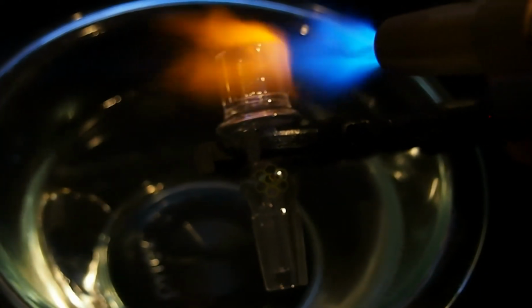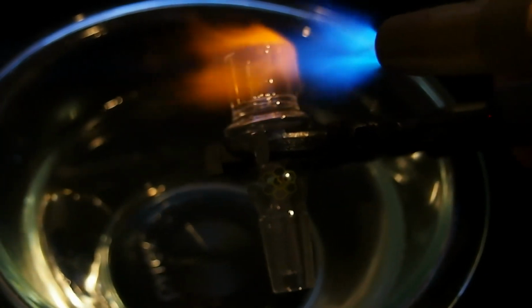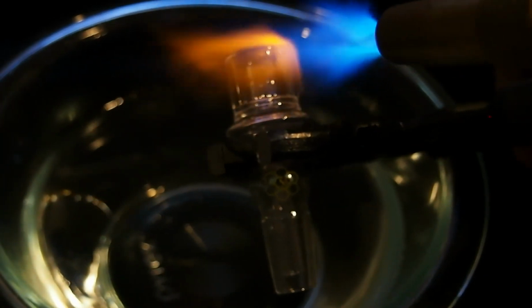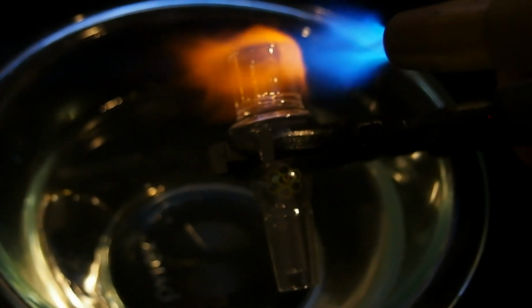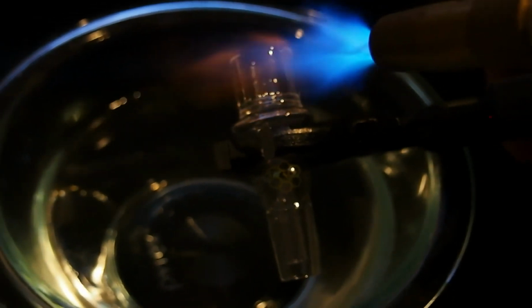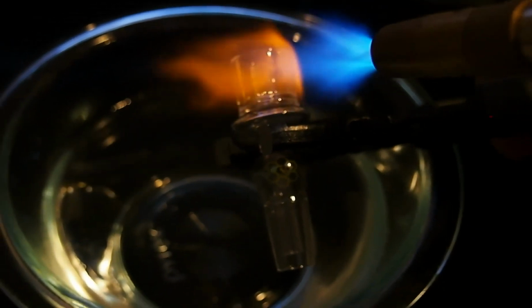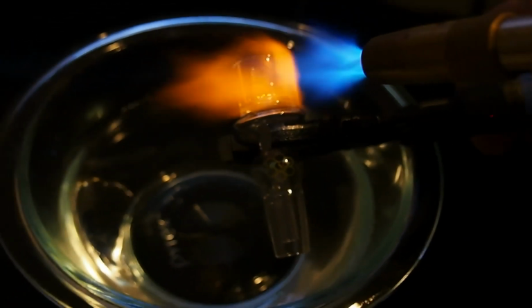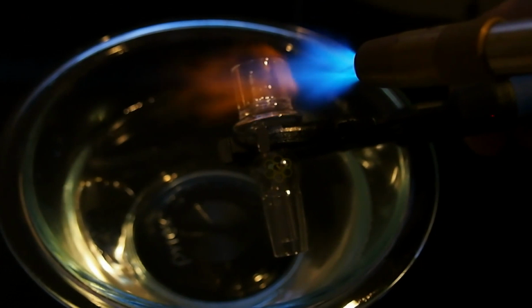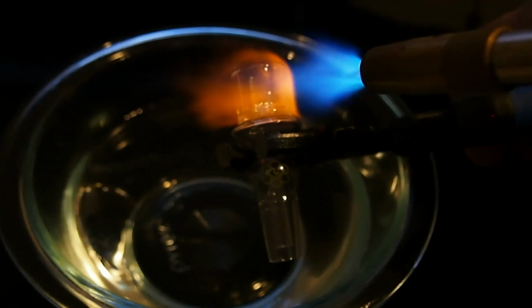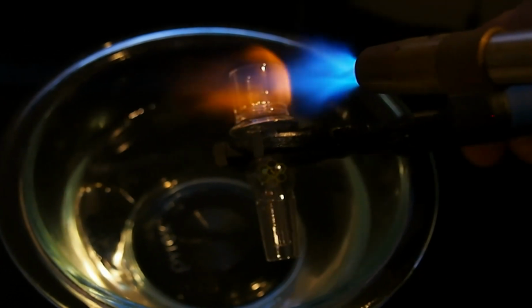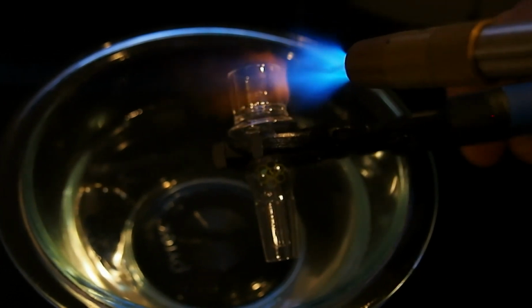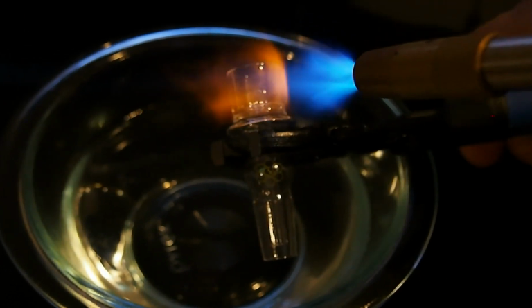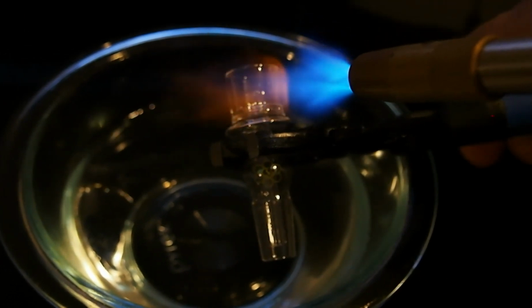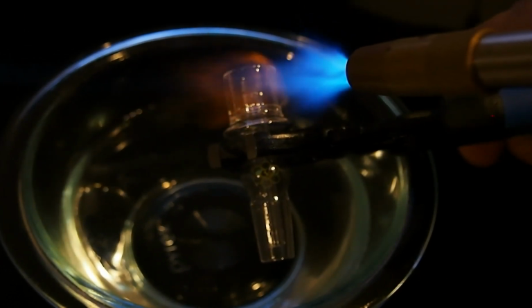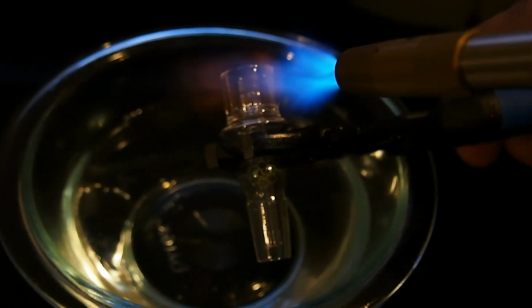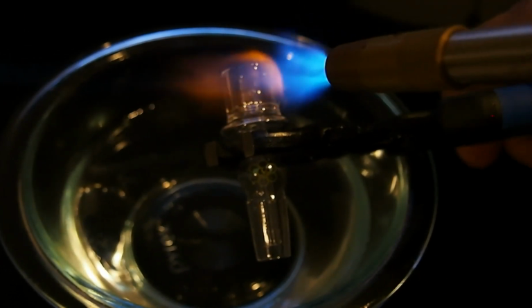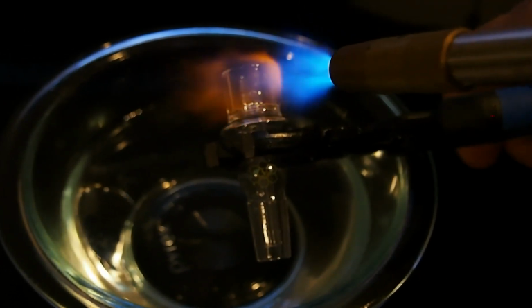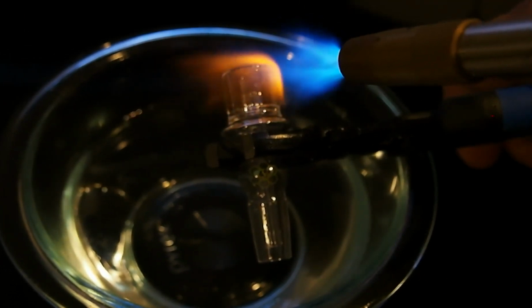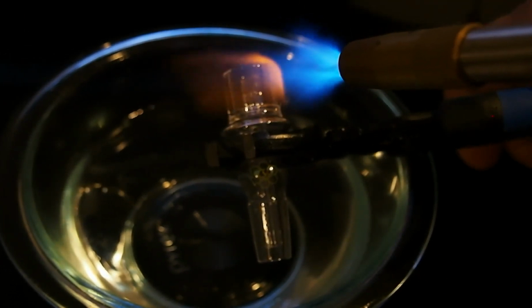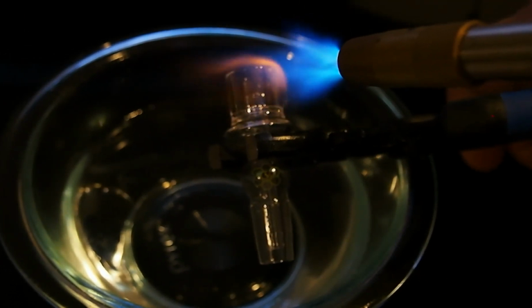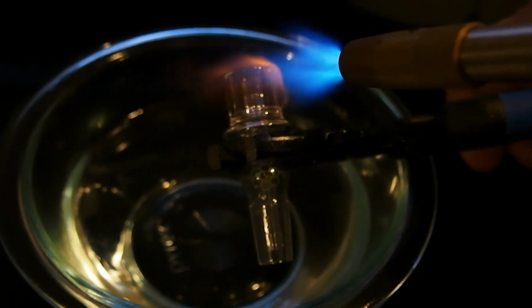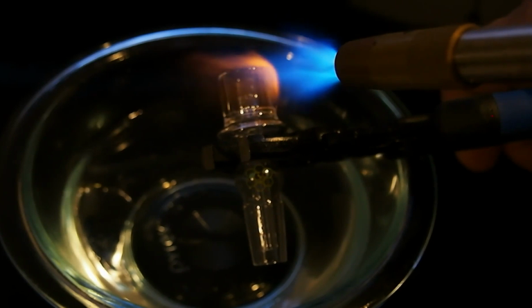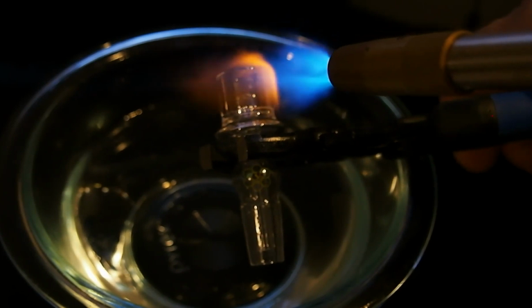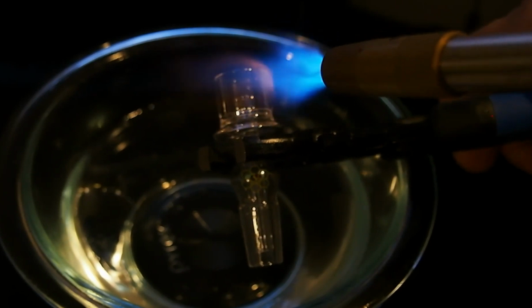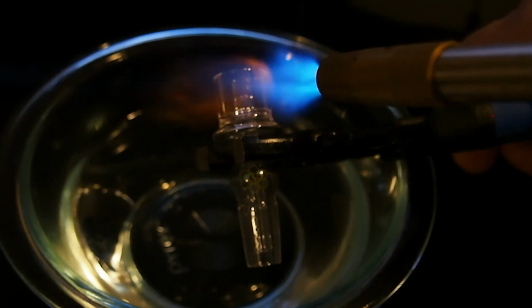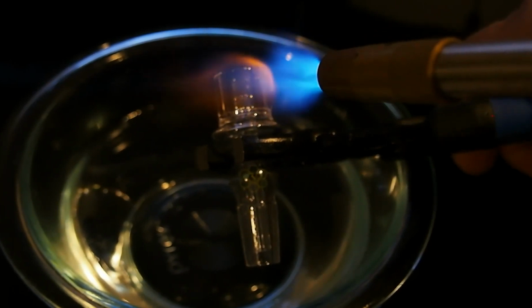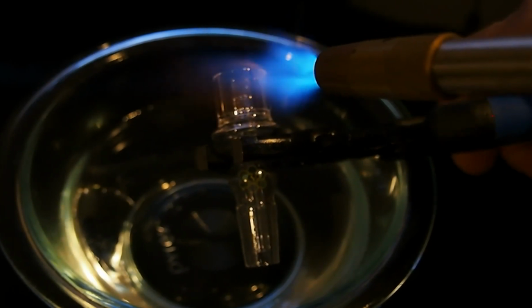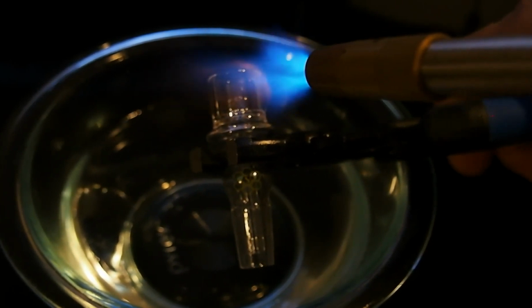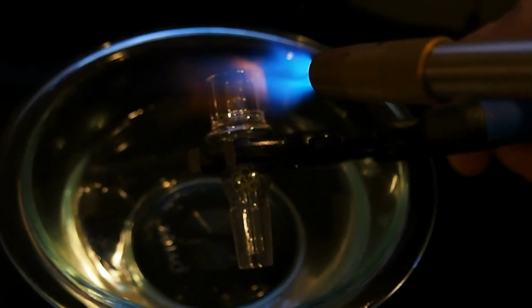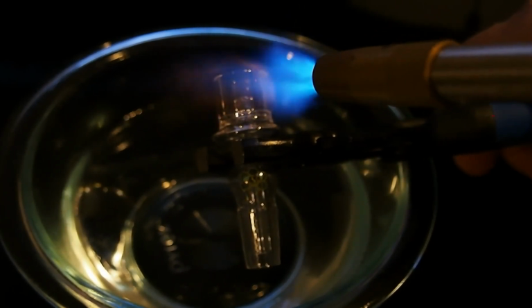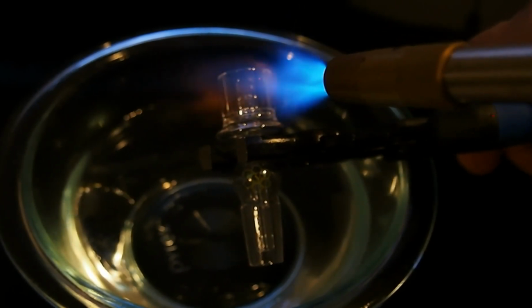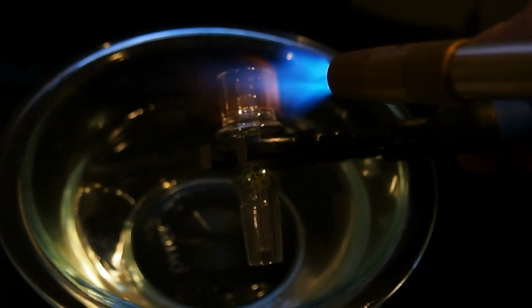Quartz Tests by 420 Life. In this video we demonstrate how our quartz is real. Only real silicon dioxide will never crack when heated and submerged into cold water.